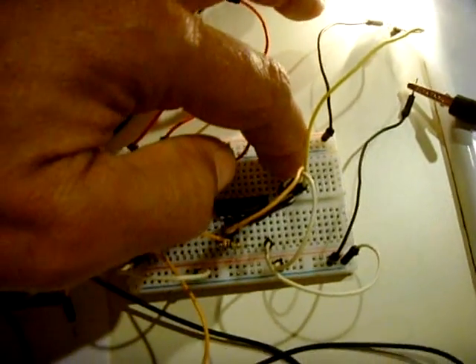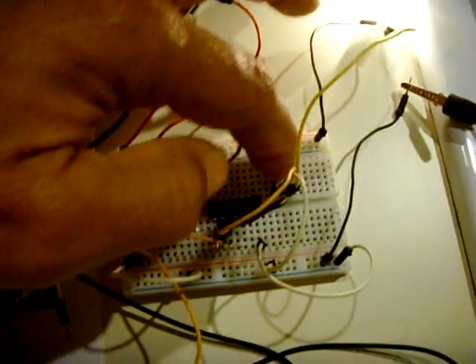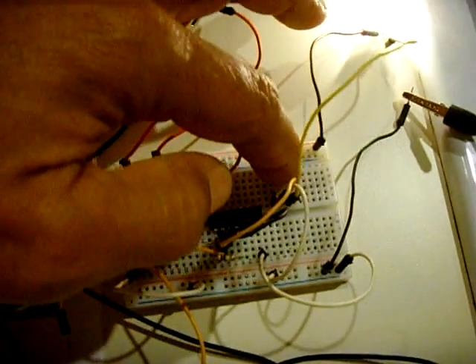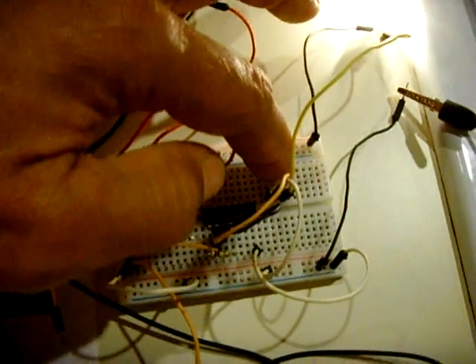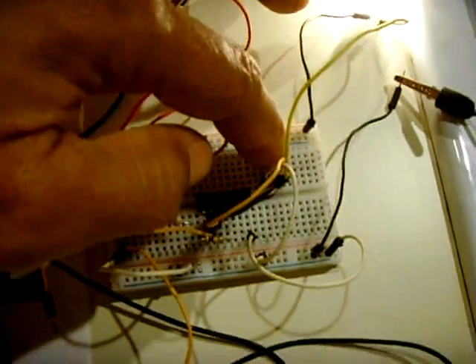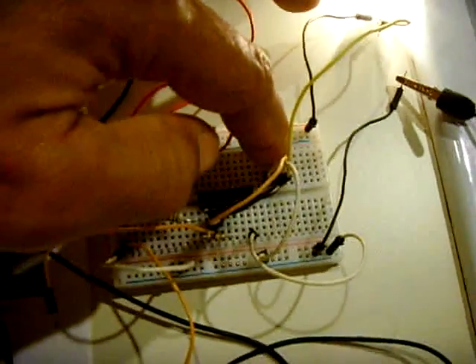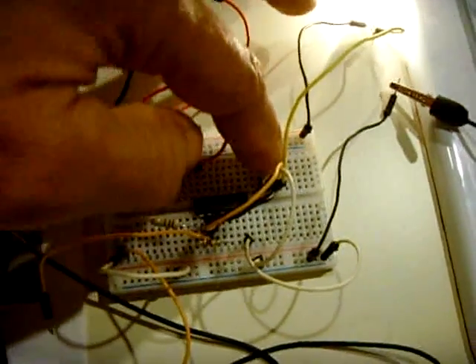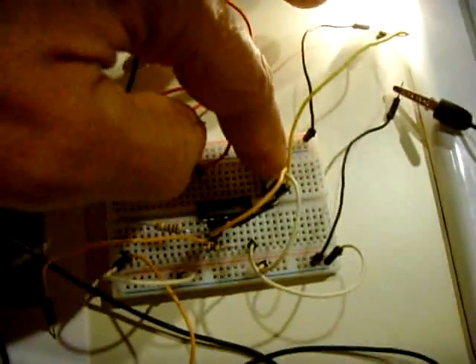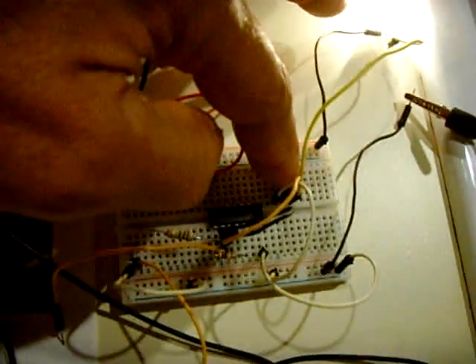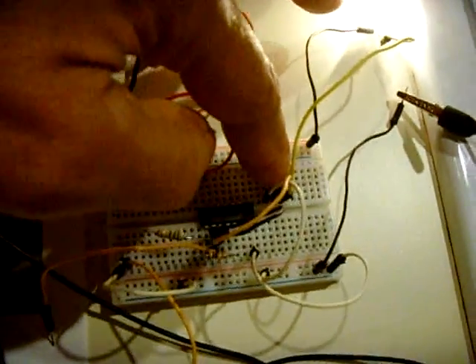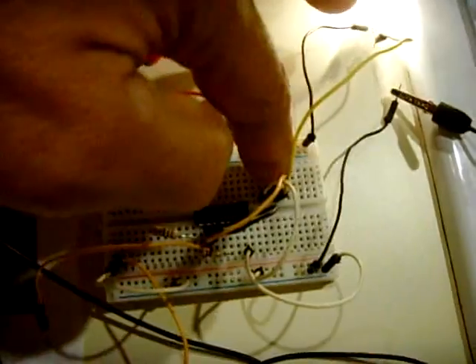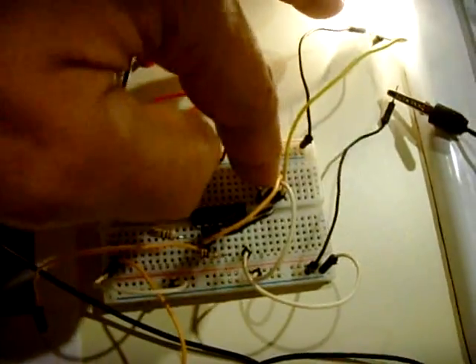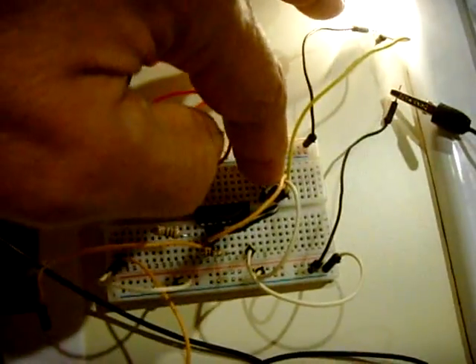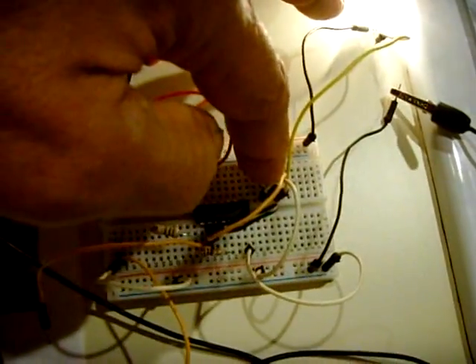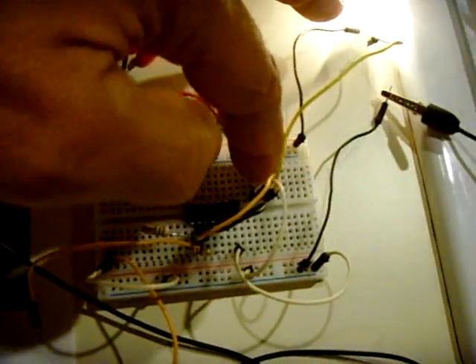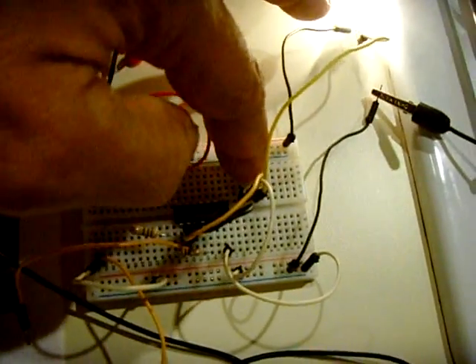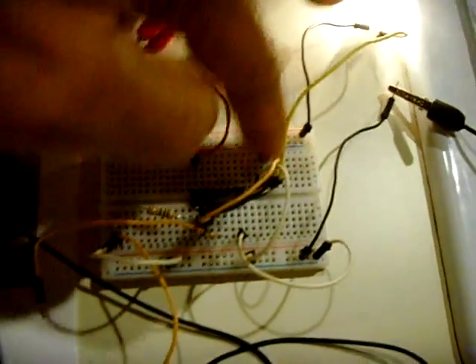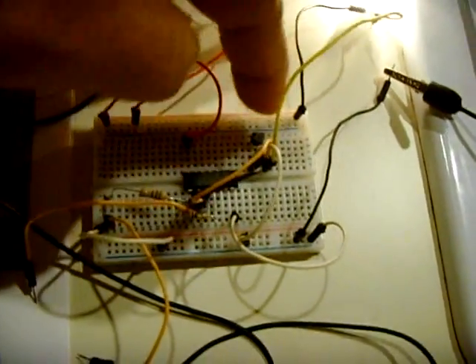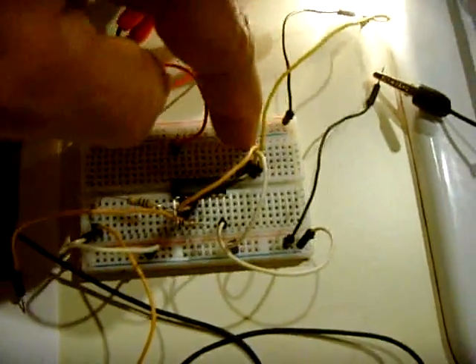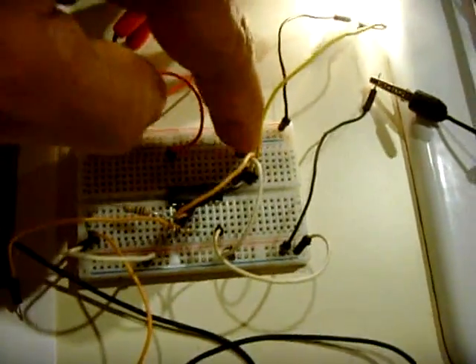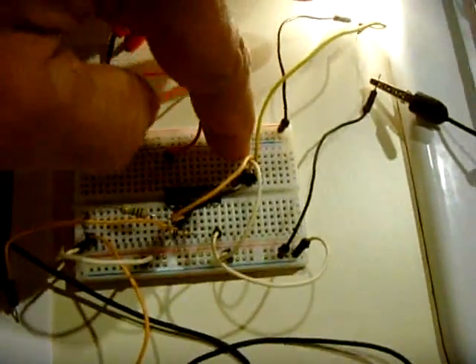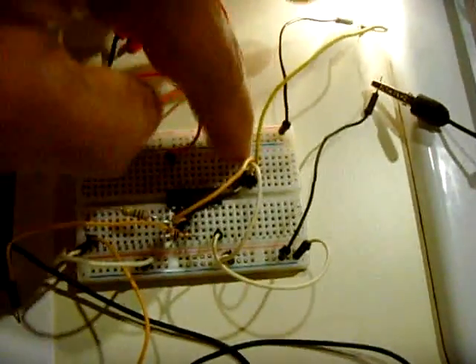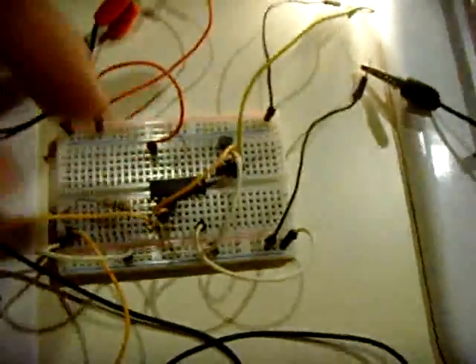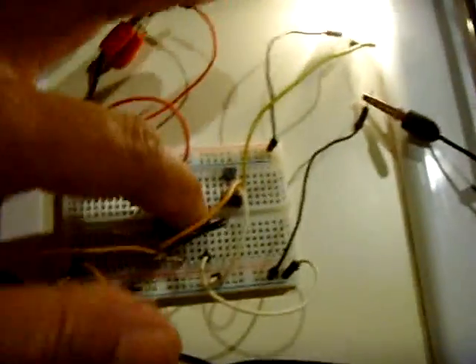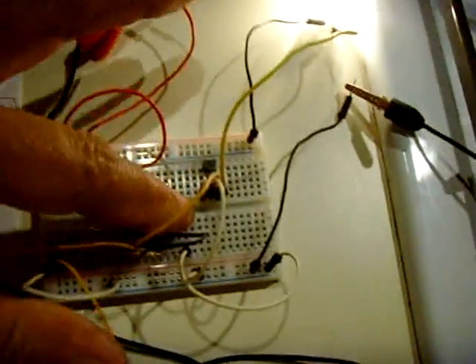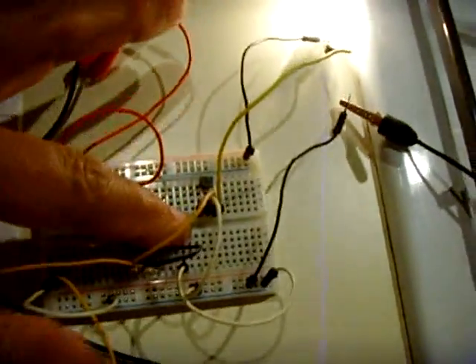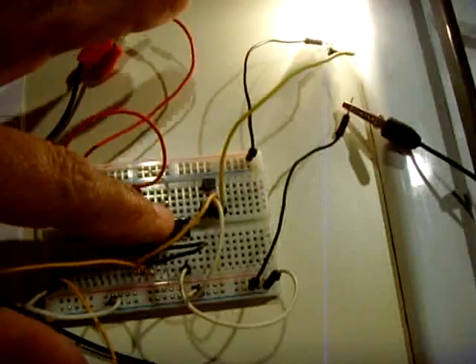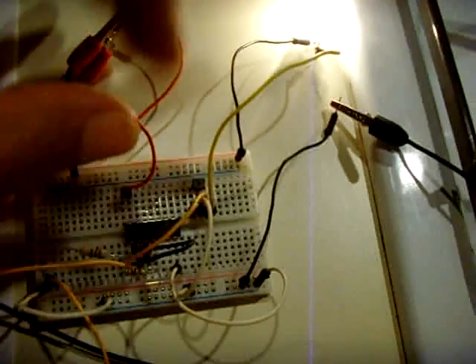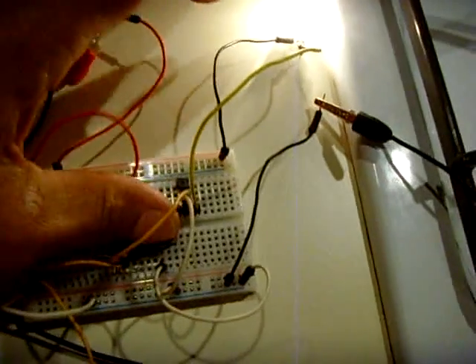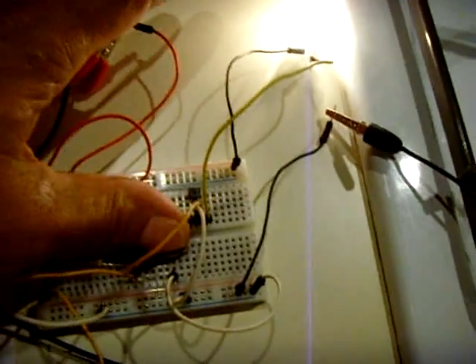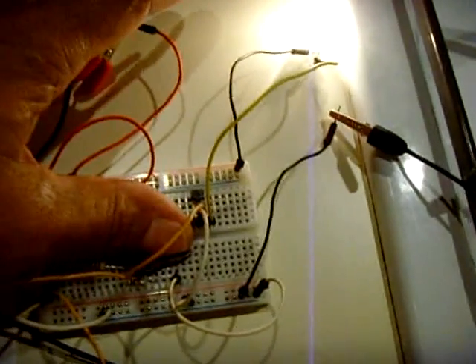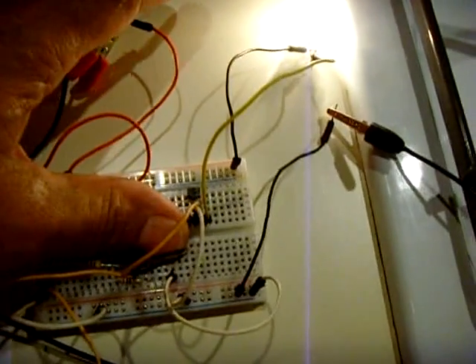I can leave that on. This transistor here does not get hot at all. This is a MOSFET — I said P-channel but it's actually an N-channel, so I got that going. This is a real handy circuit.